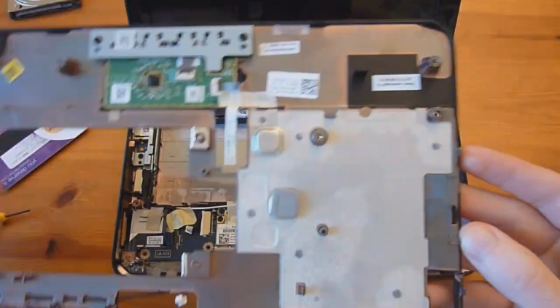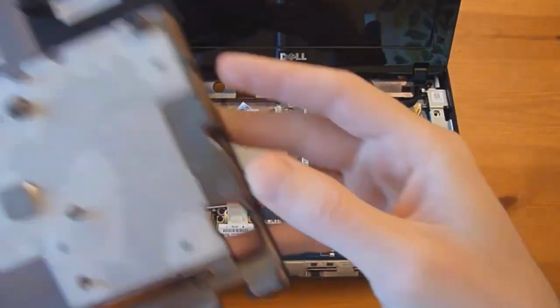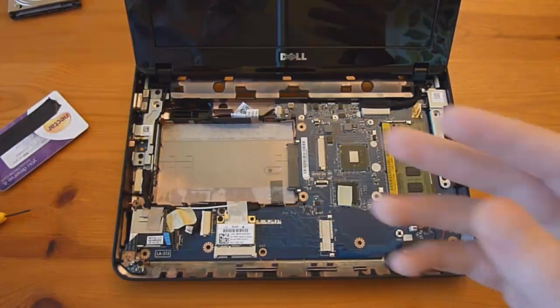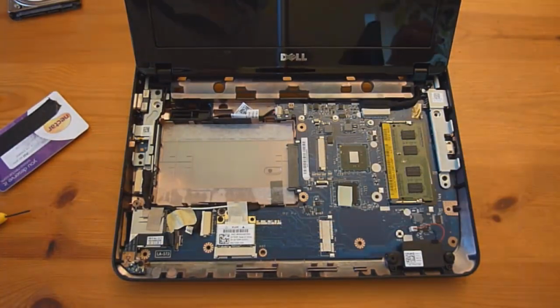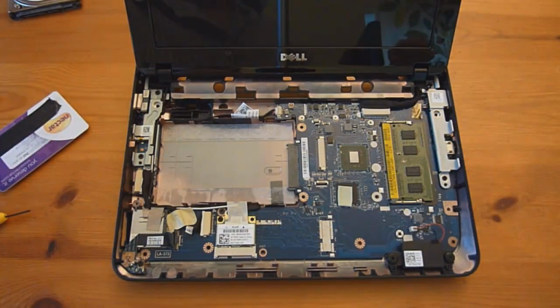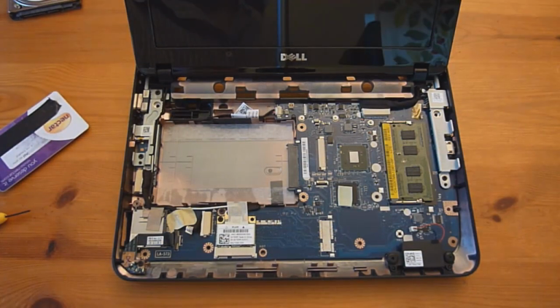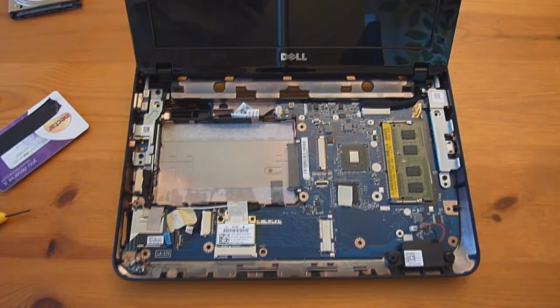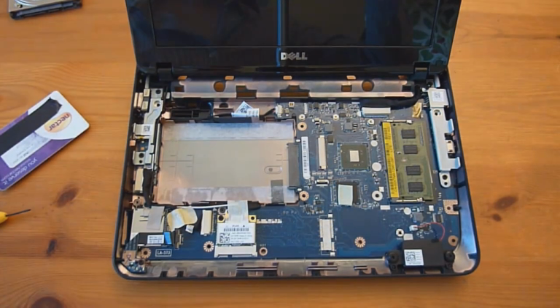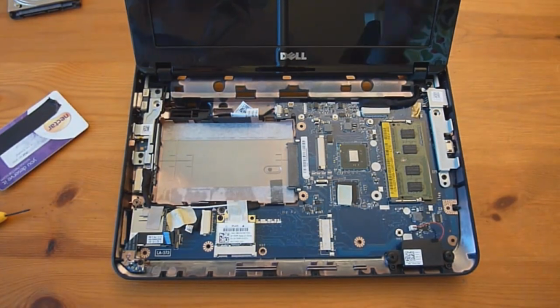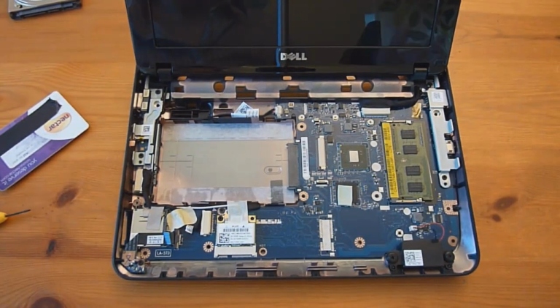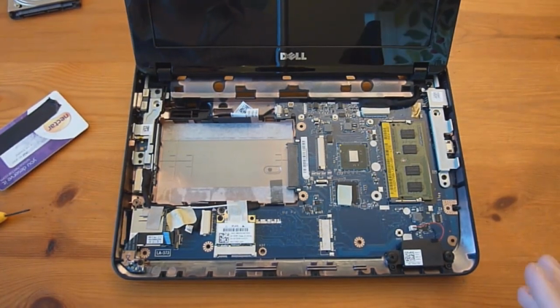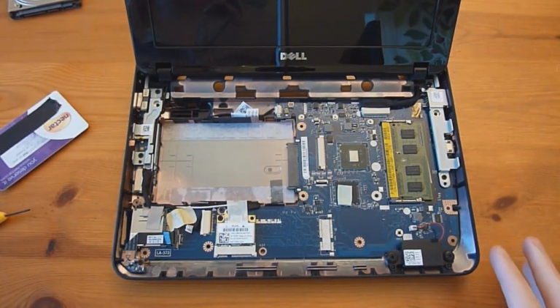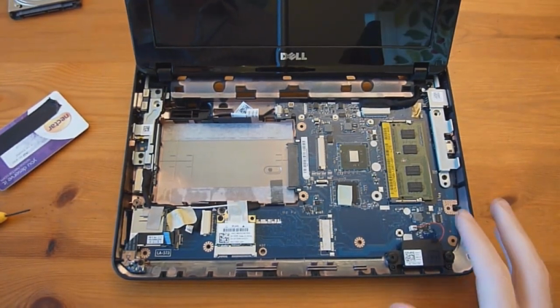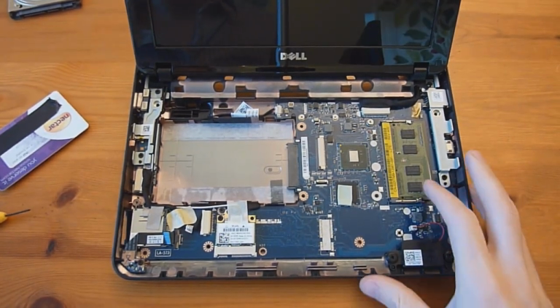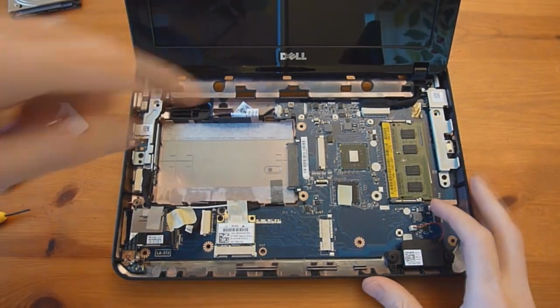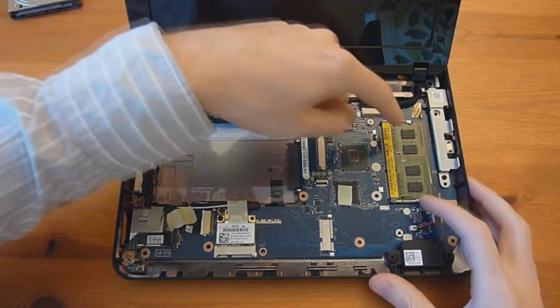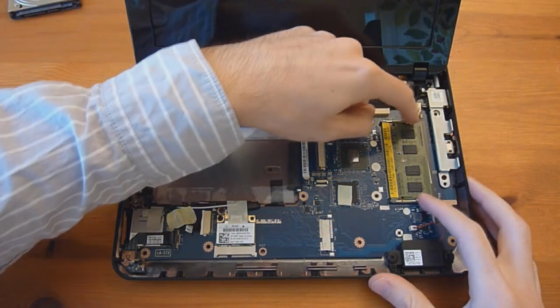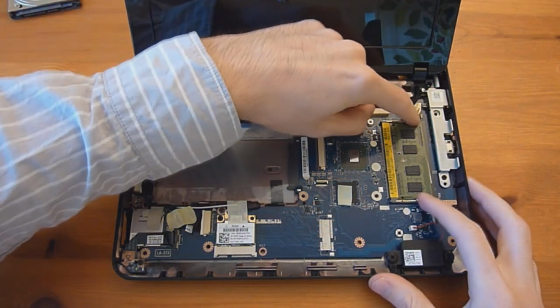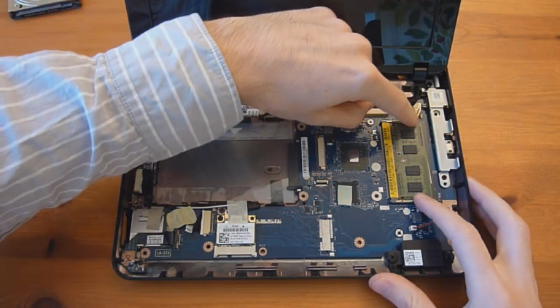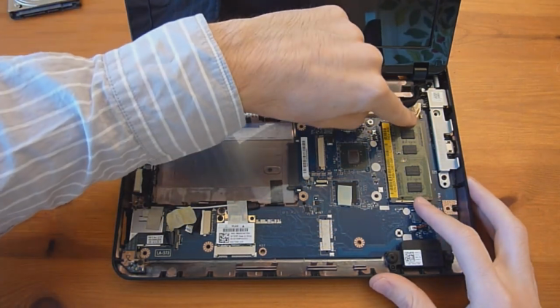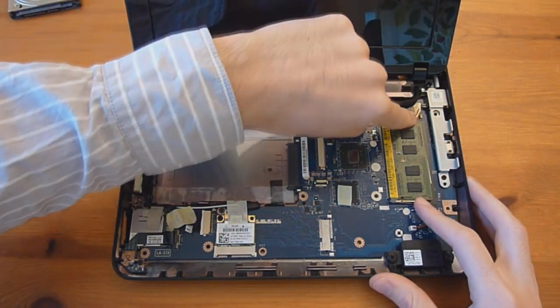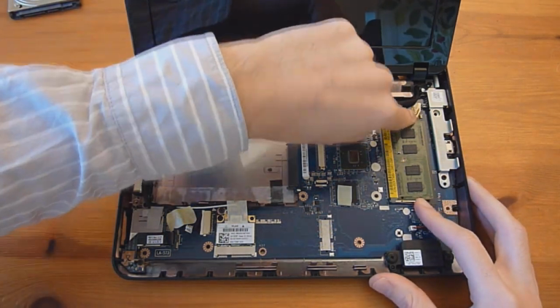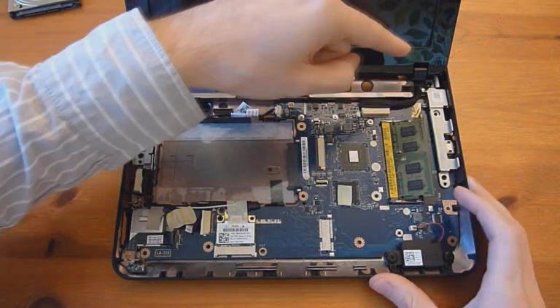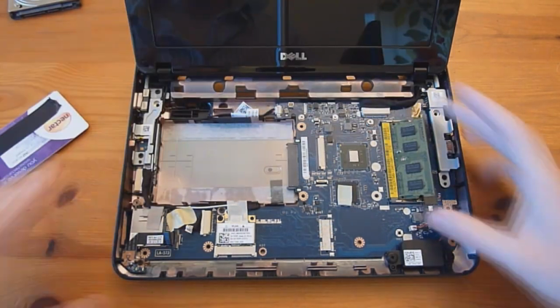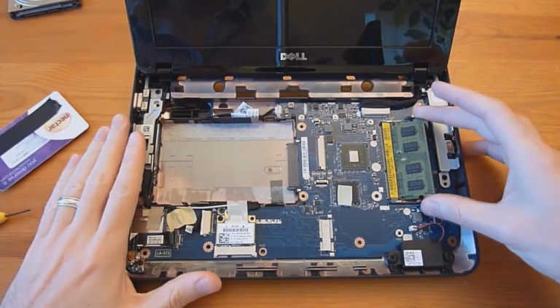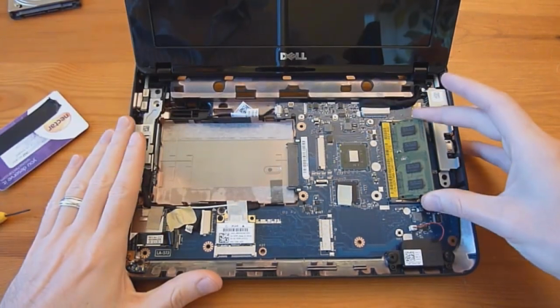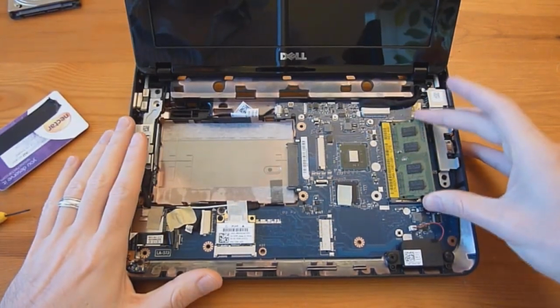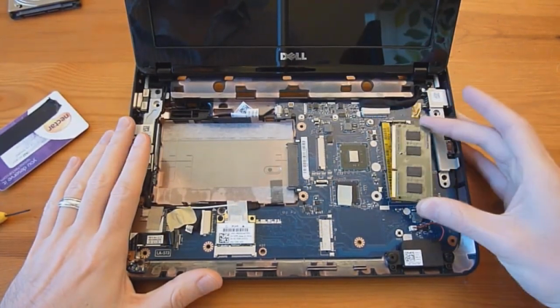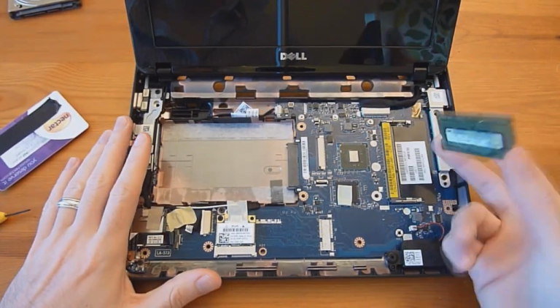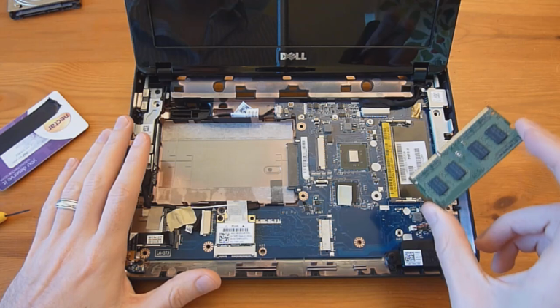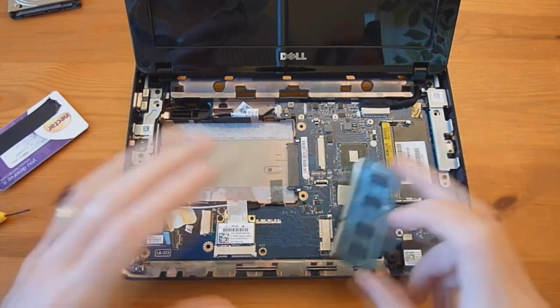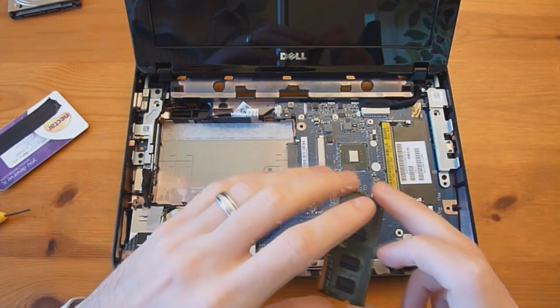You now have access to the motherboard. At this point you can remove the memory and upgrade it. Just take these two tabs and push them apart until it pops up. Wiggle it free until it's out, then get your new stick and put it in.